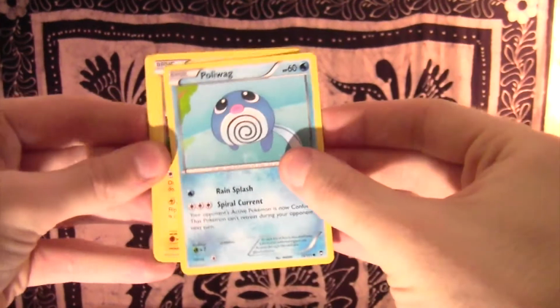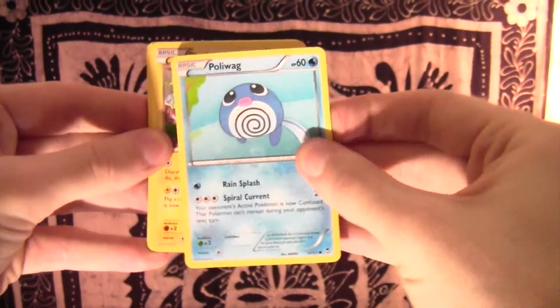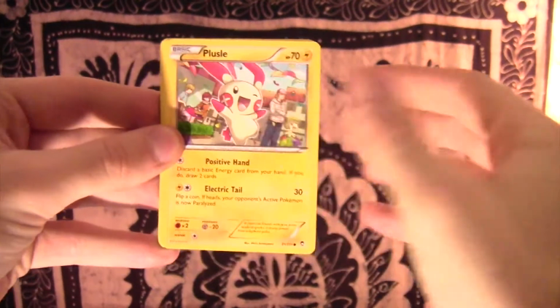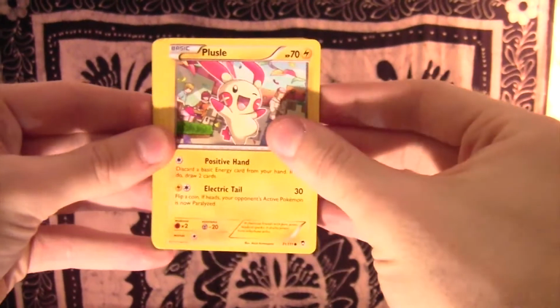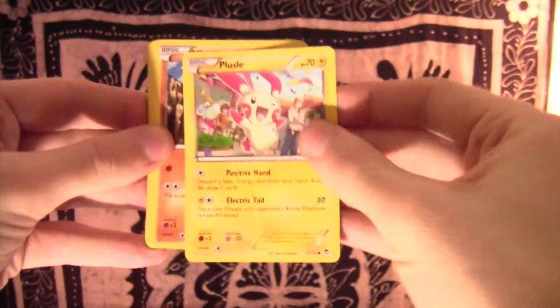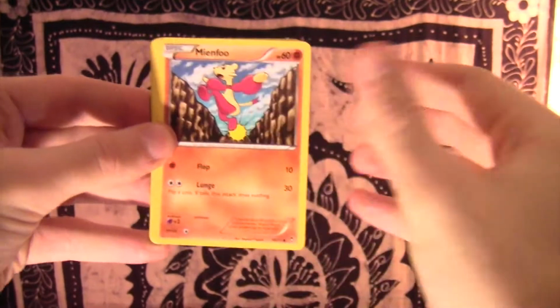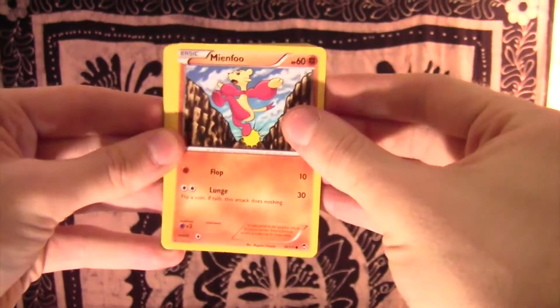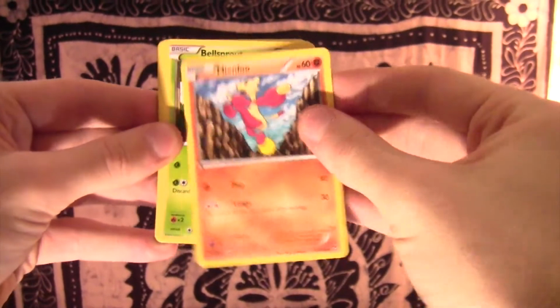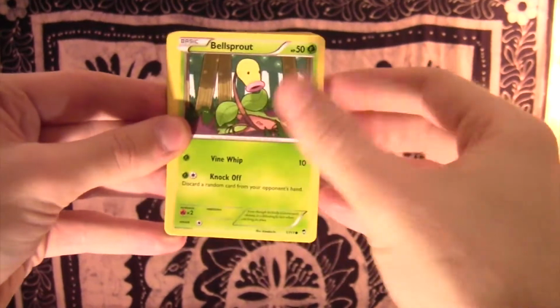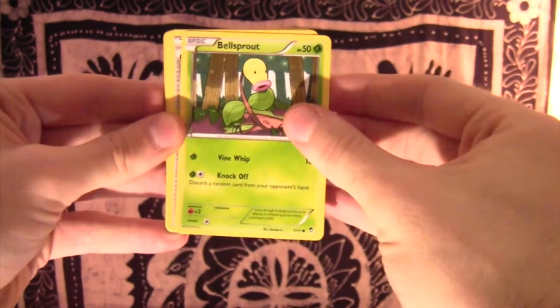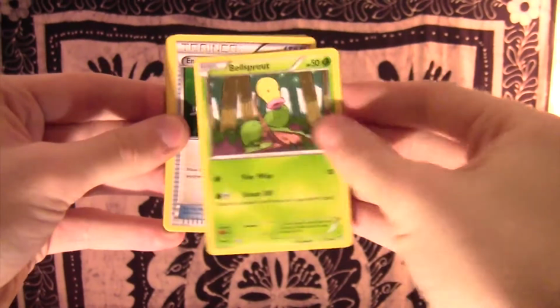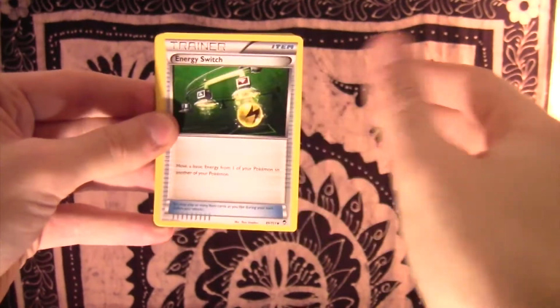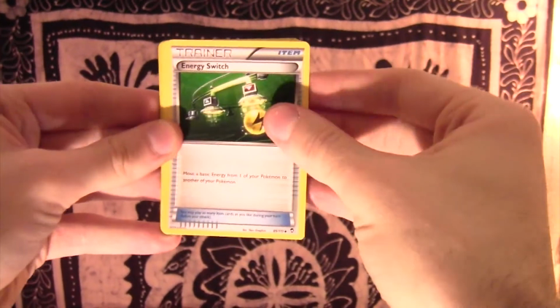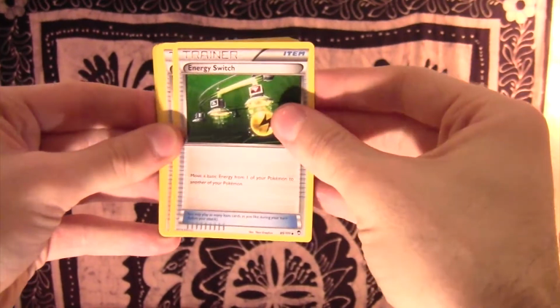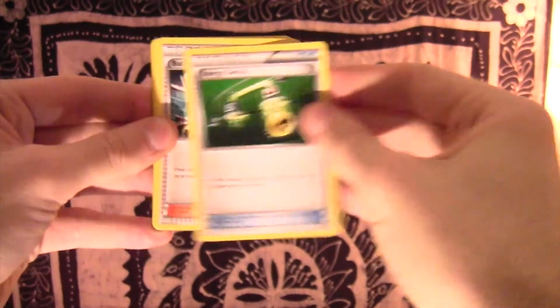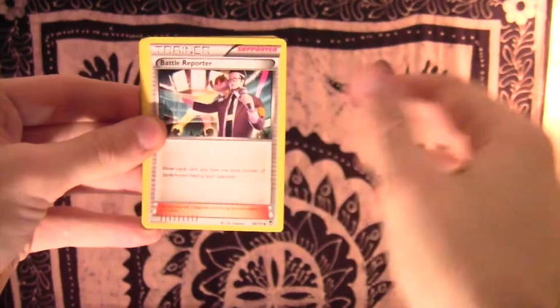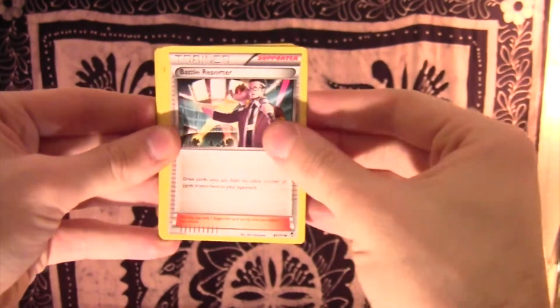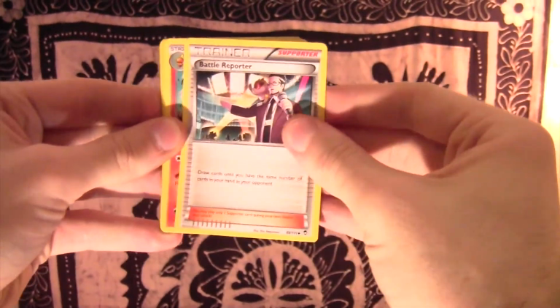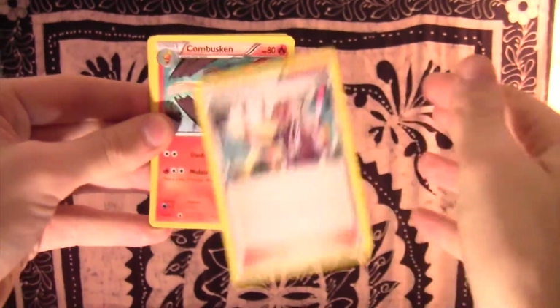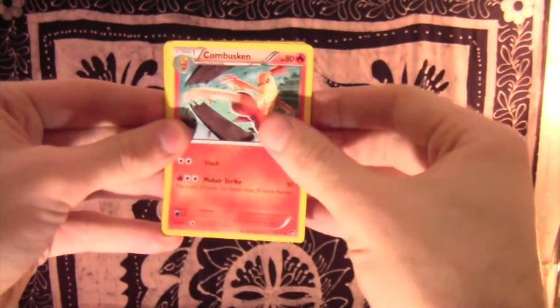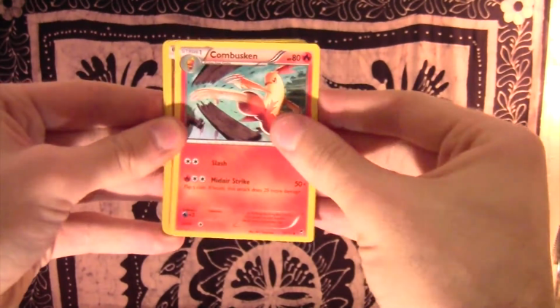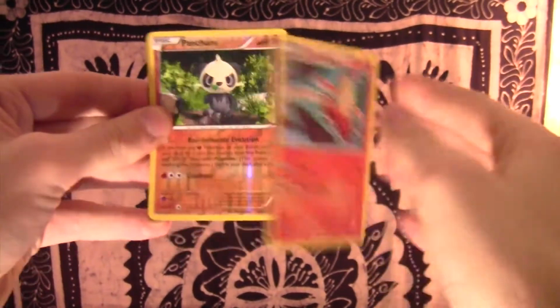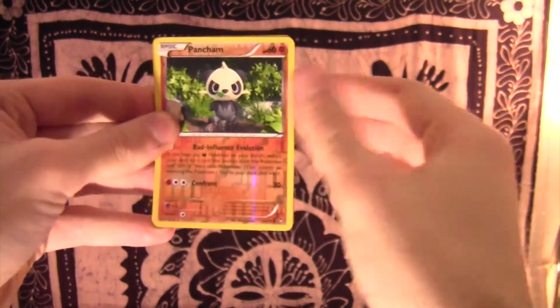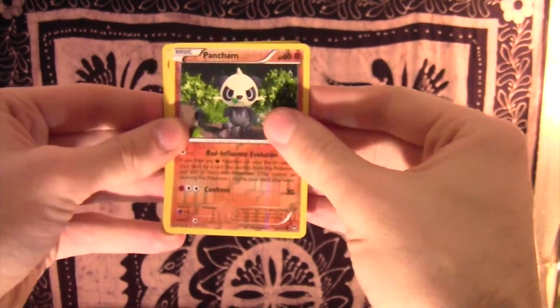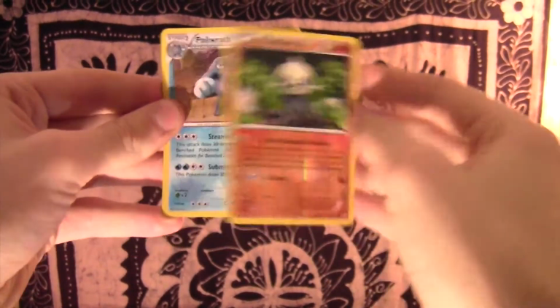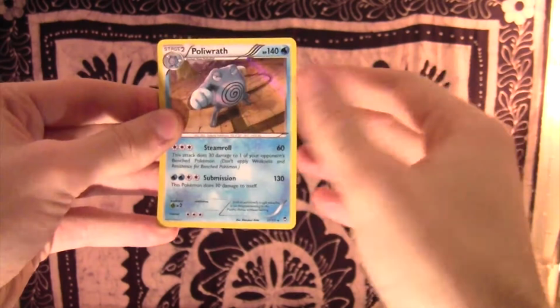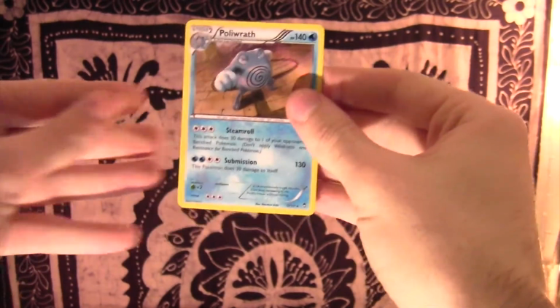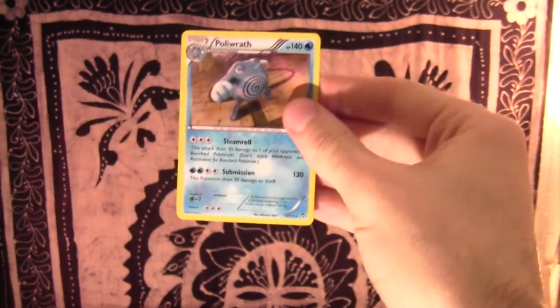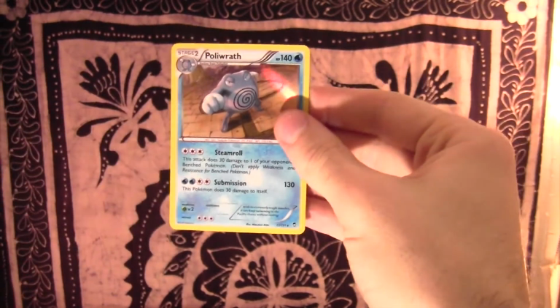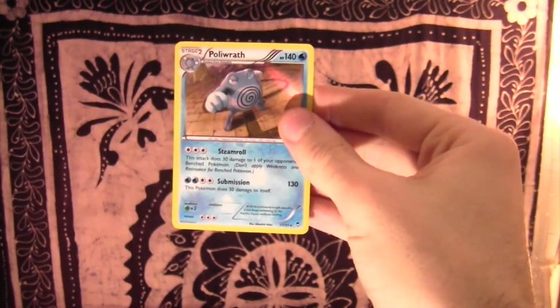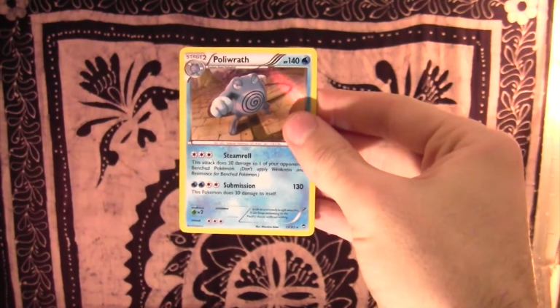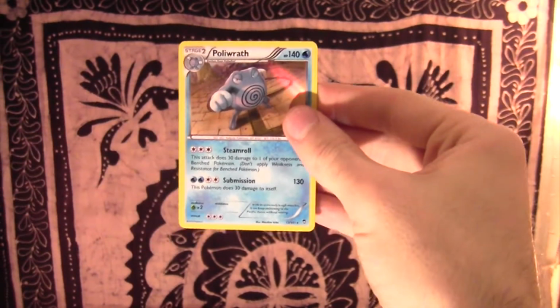Cubchoo, Poliwag, Plusle, Mindfoo, Bellsprout, Energy Switch, Battle Reporter, Combuskin, Panshim, and Poliwrath.